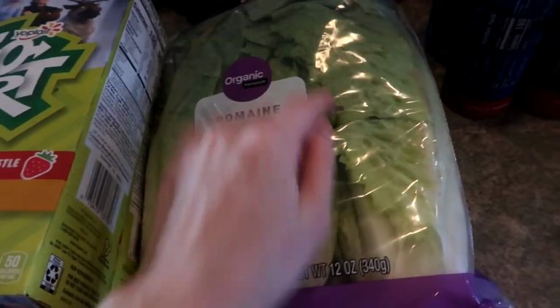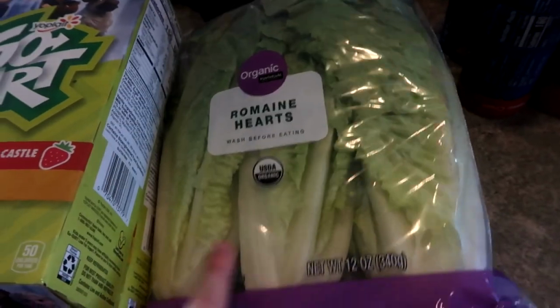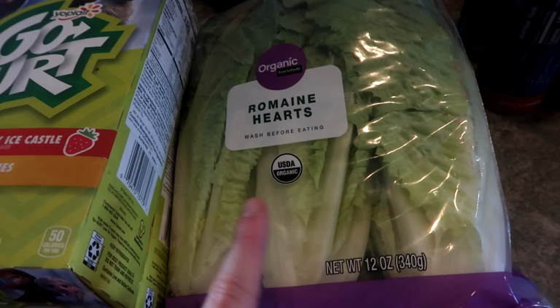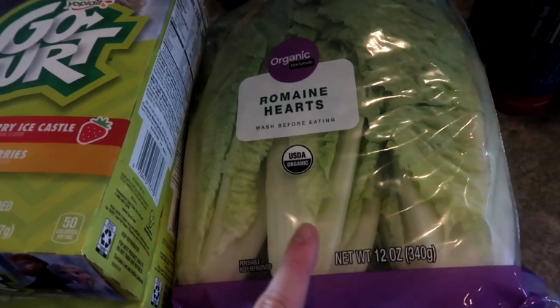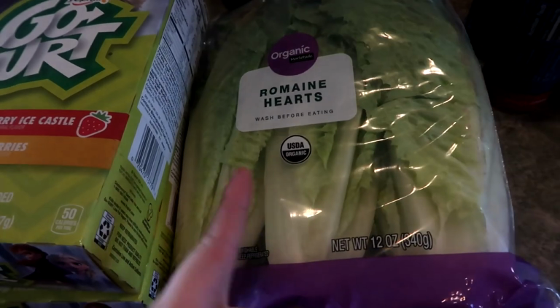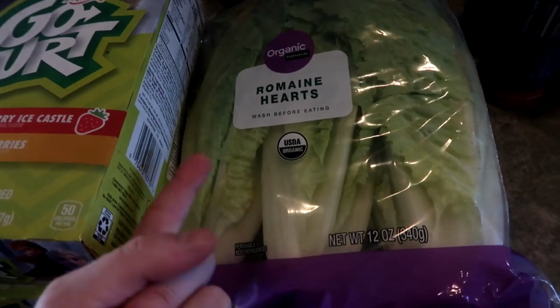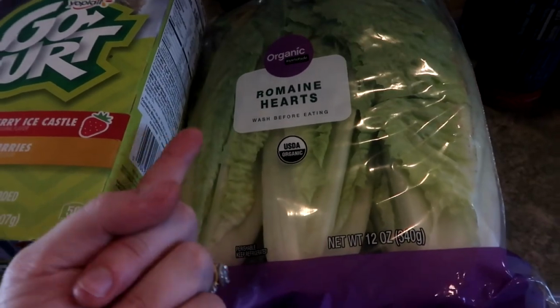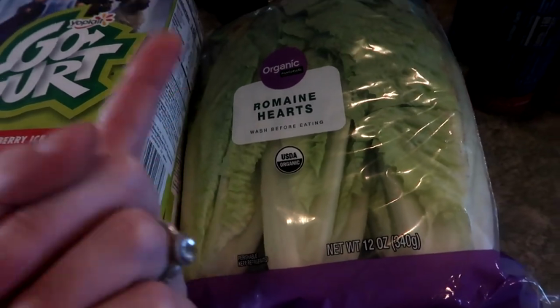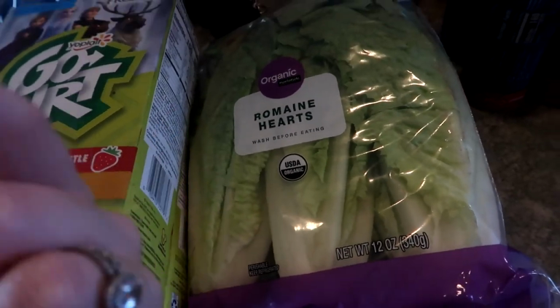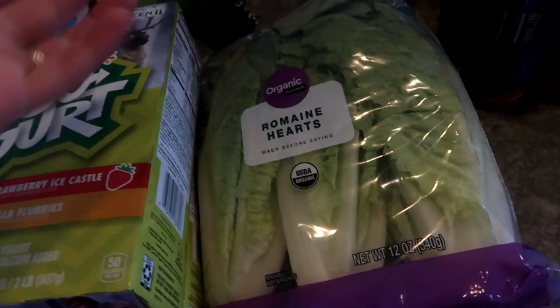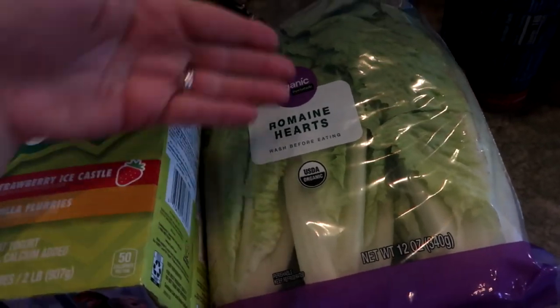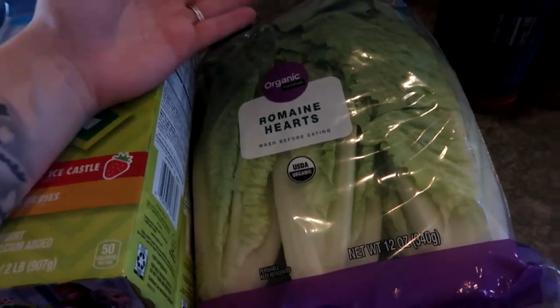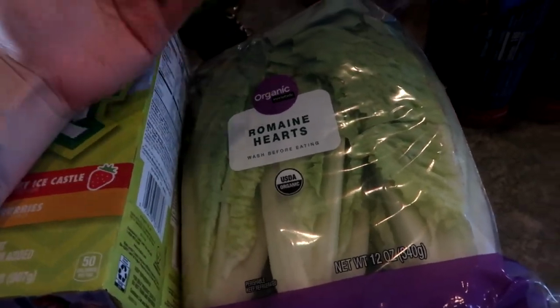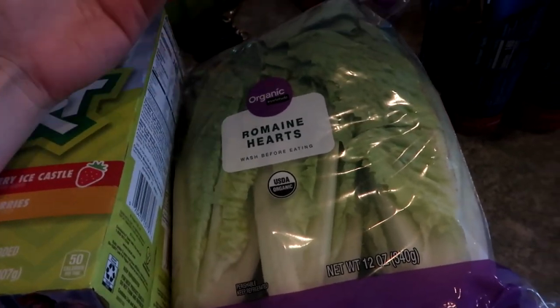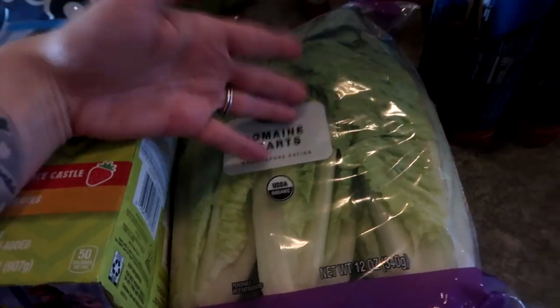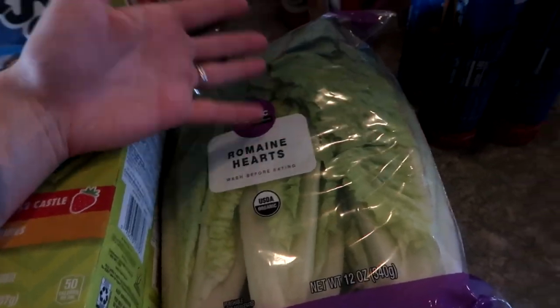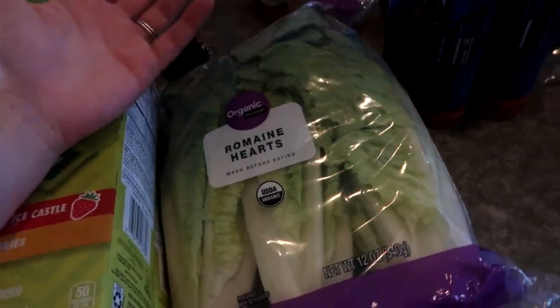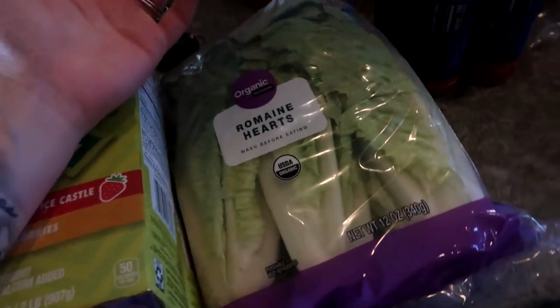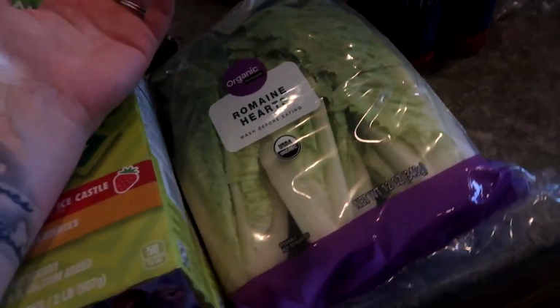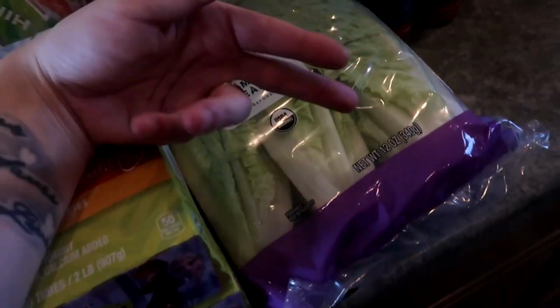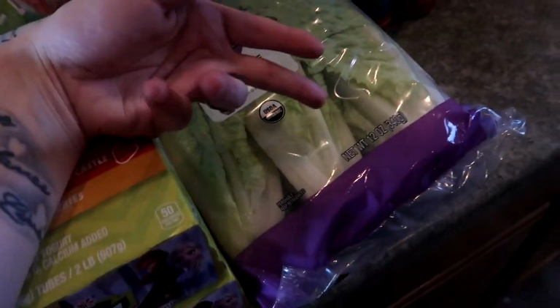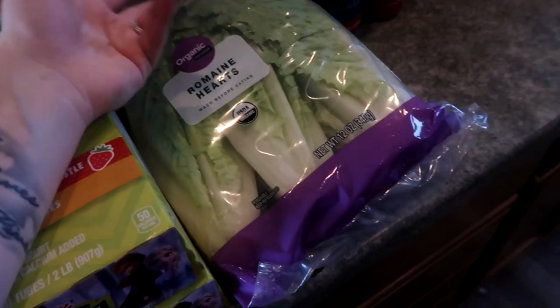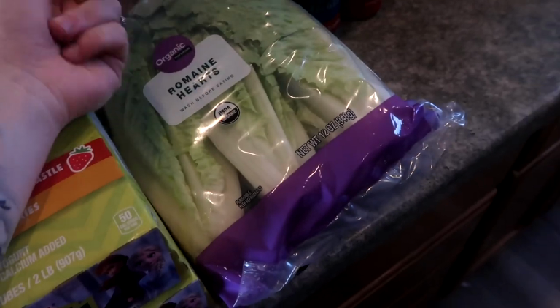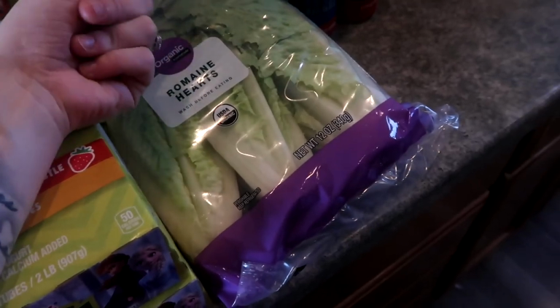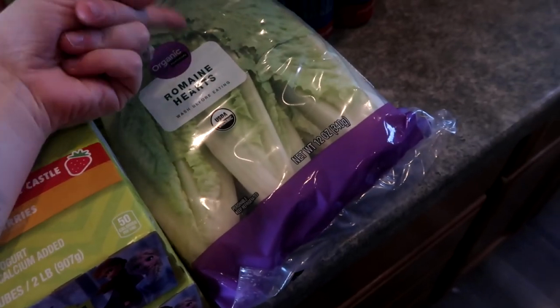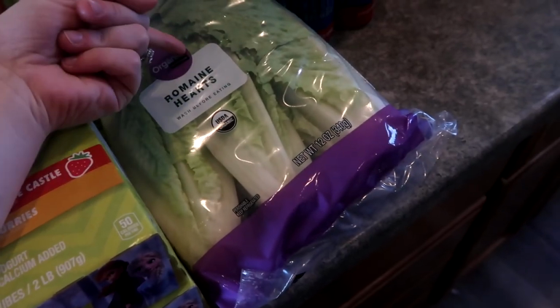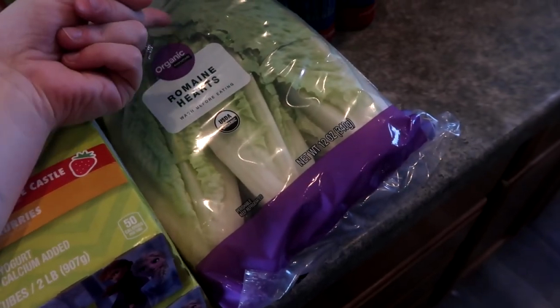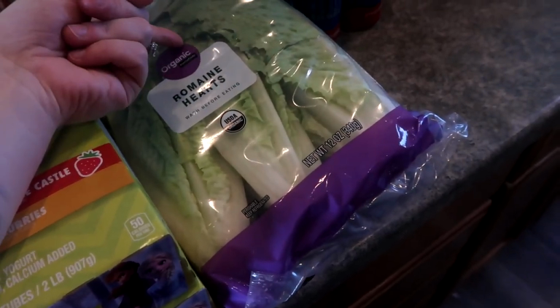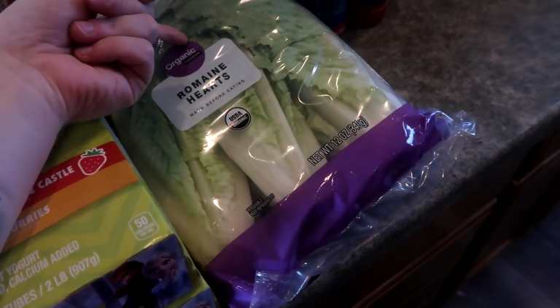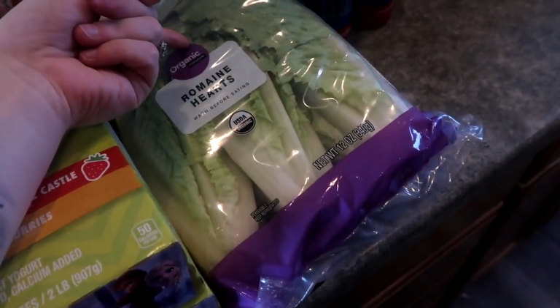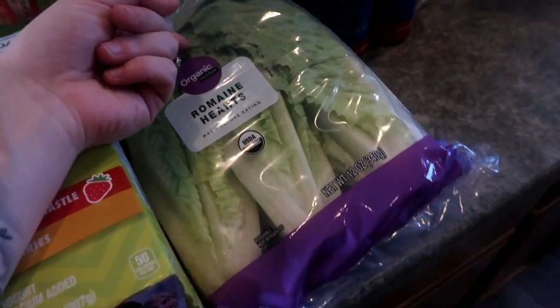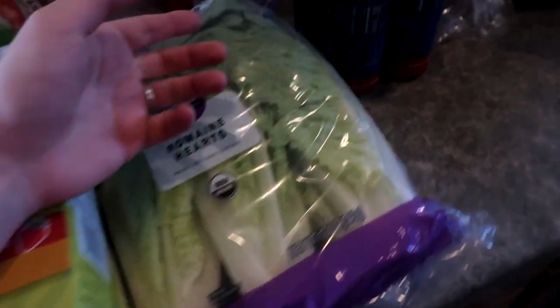Romaine hearts — these are for myself. I'll wrap stuff up in these, chop them up and use them in salads. Usually I get one more of these in the middle of the month.